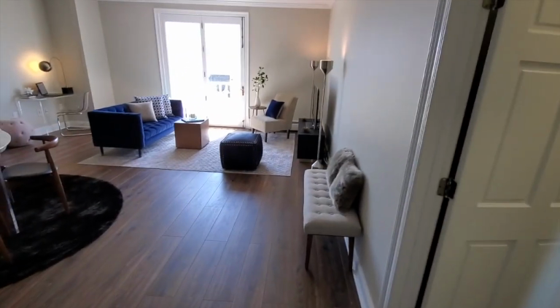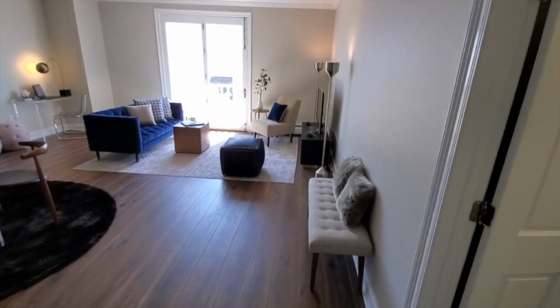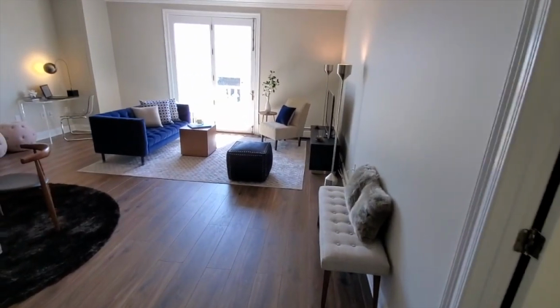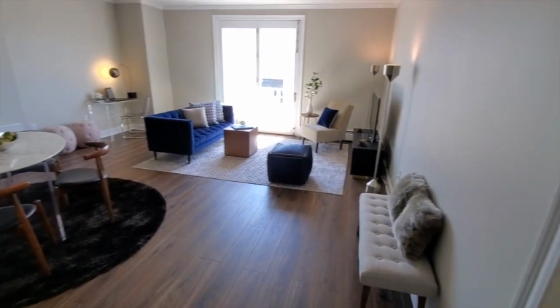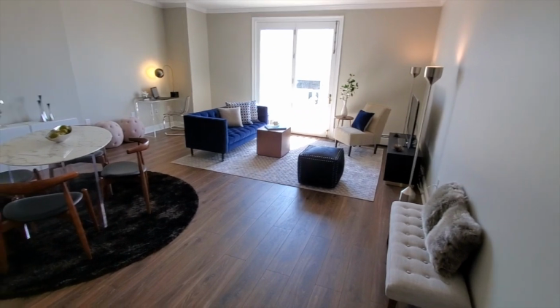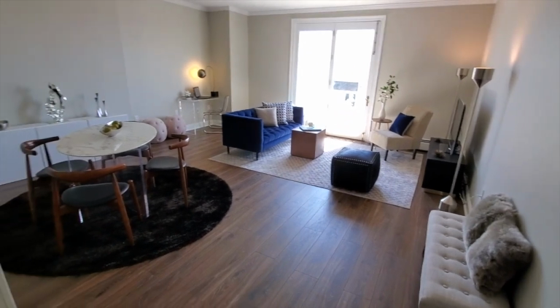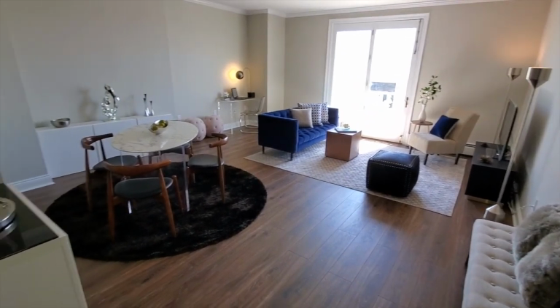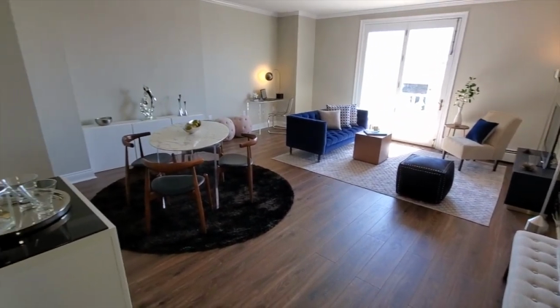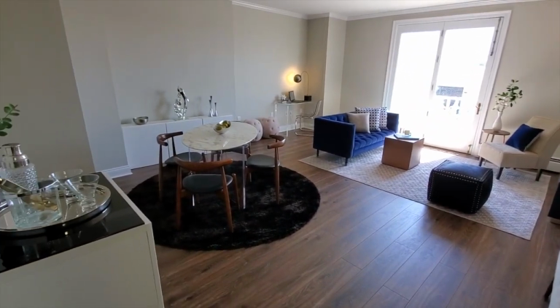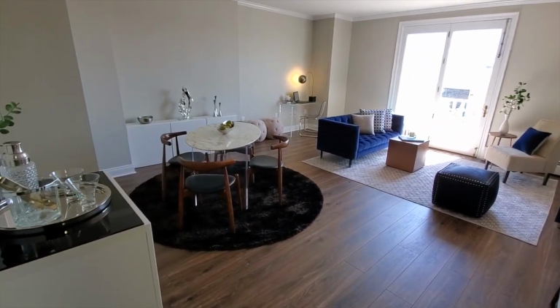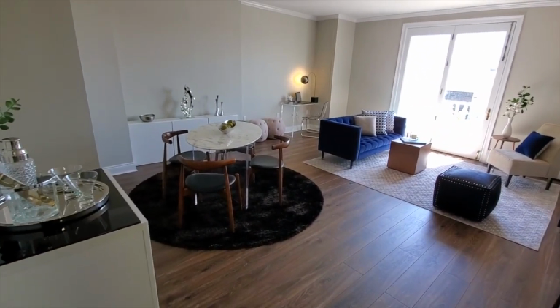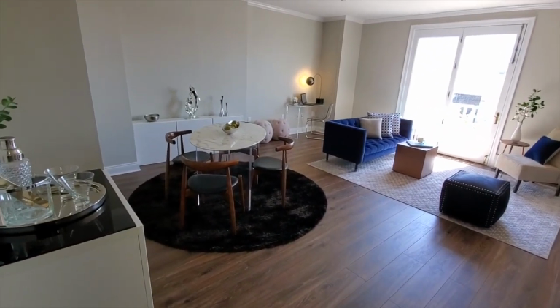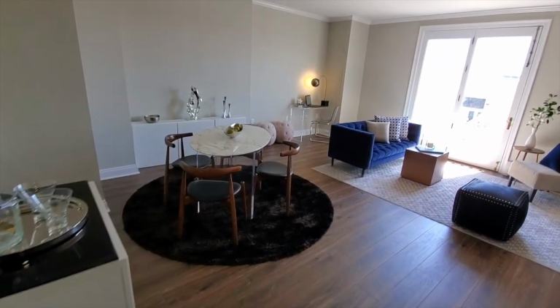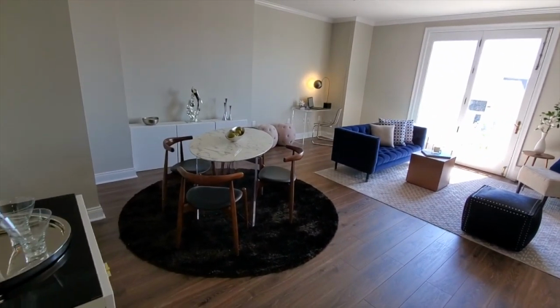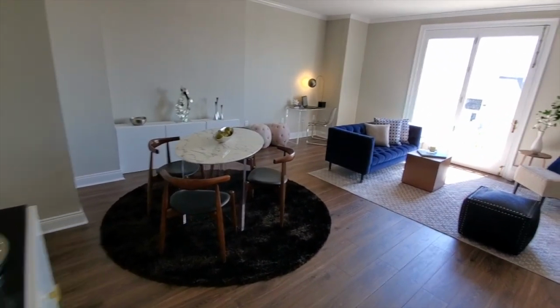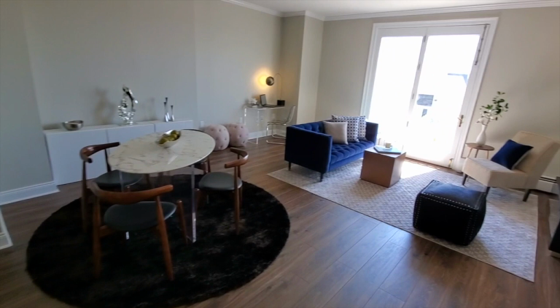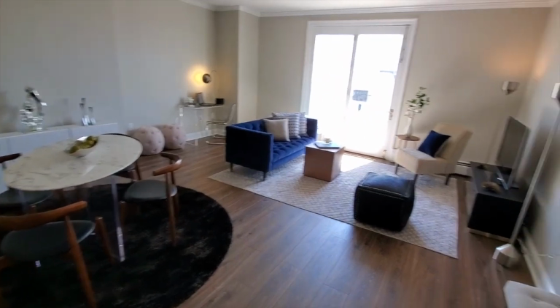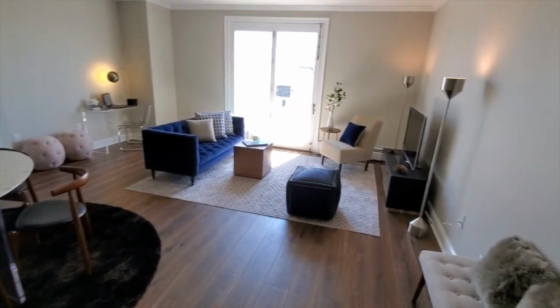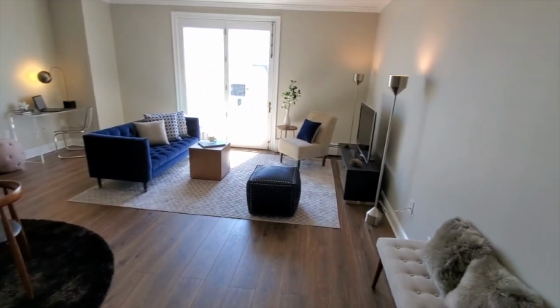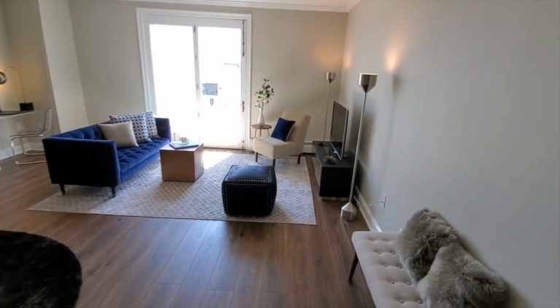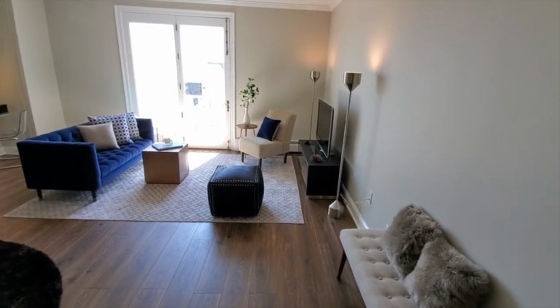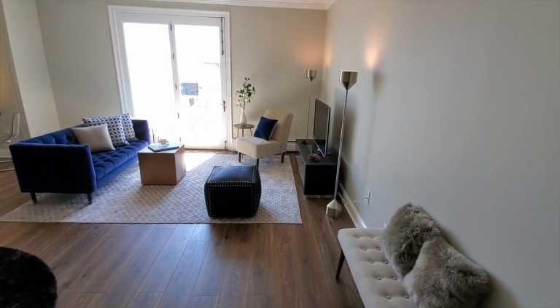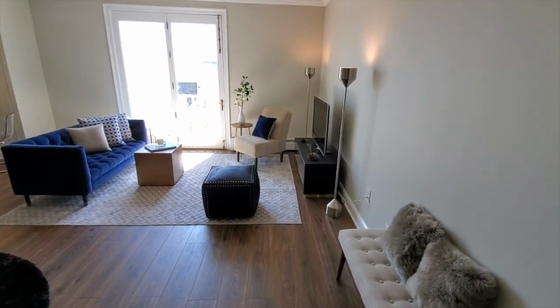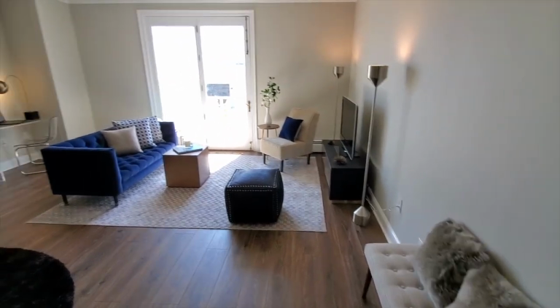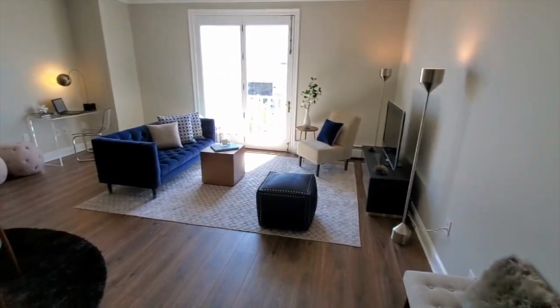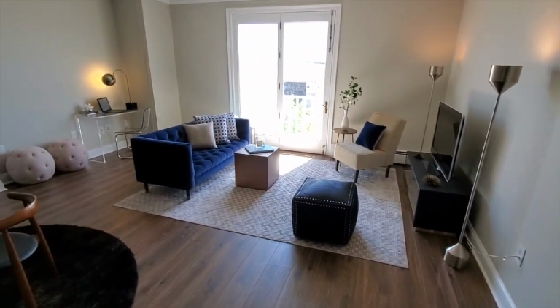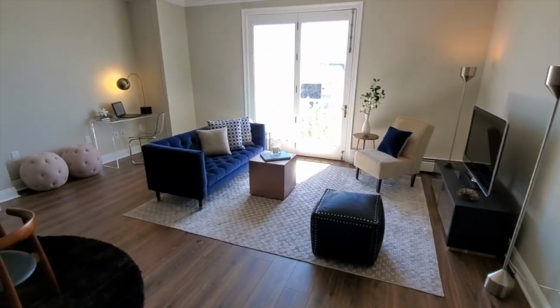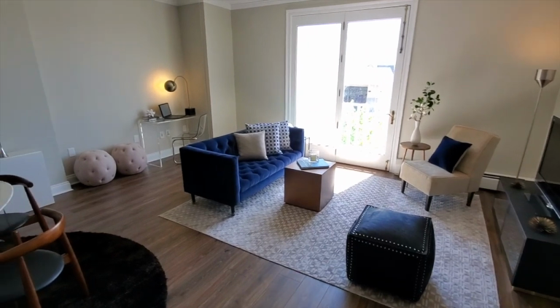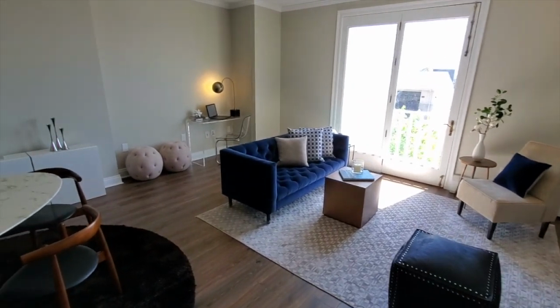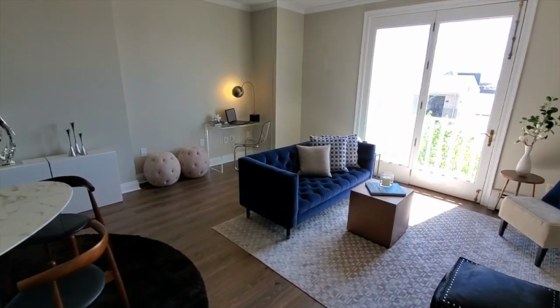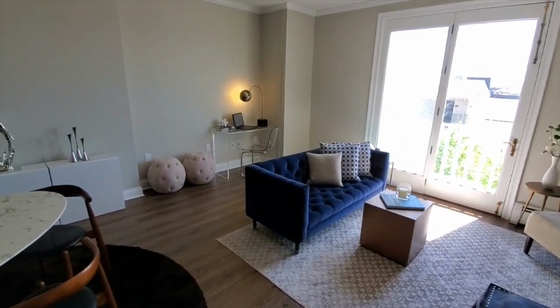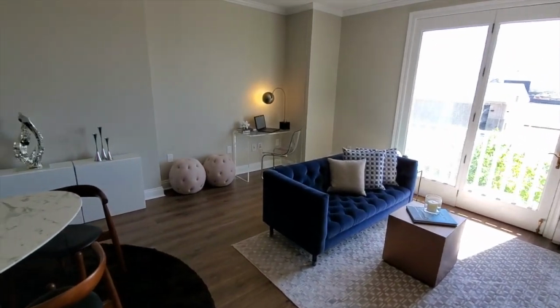Notice this spacious living area. A full dining room set will fit here, your full living room, and since we're all working from home these days, there's even space for a workstation.